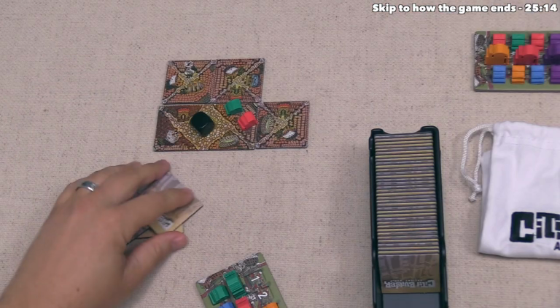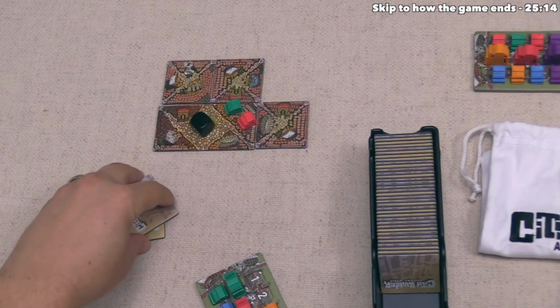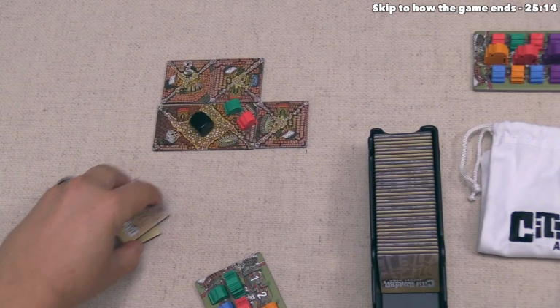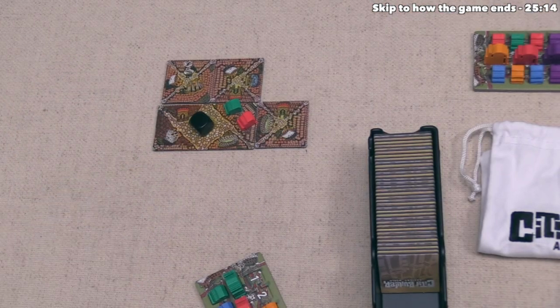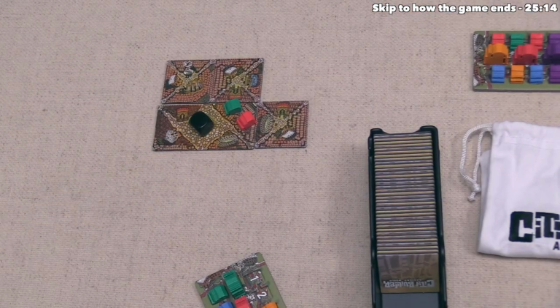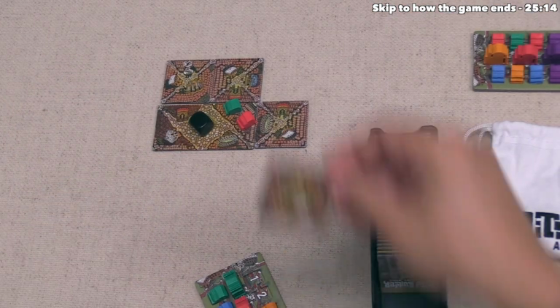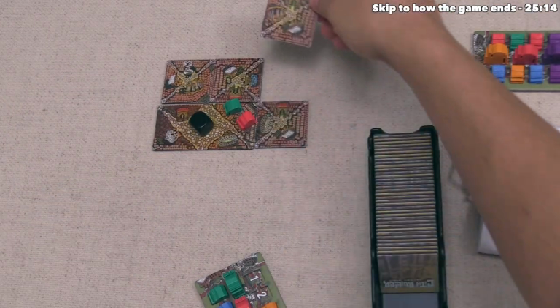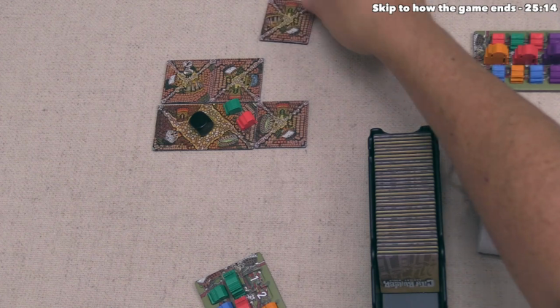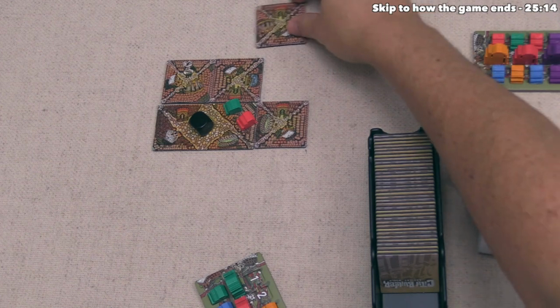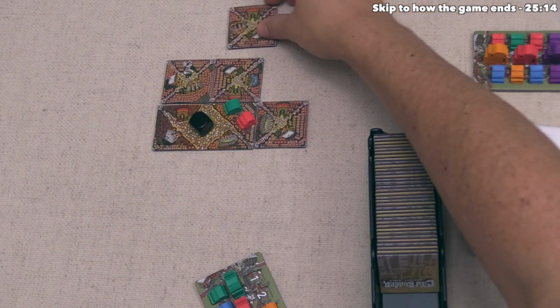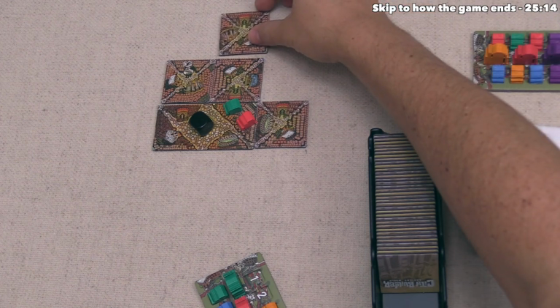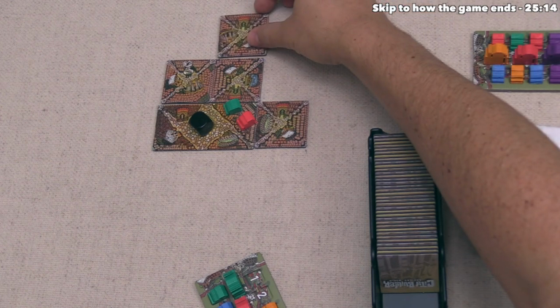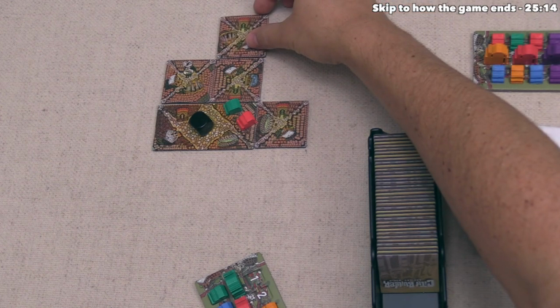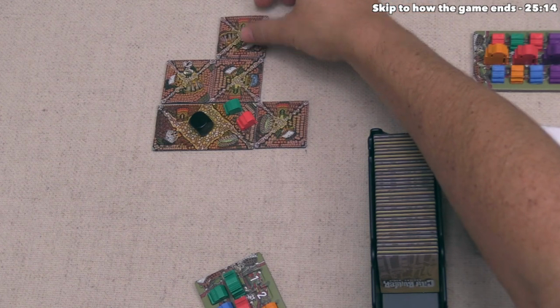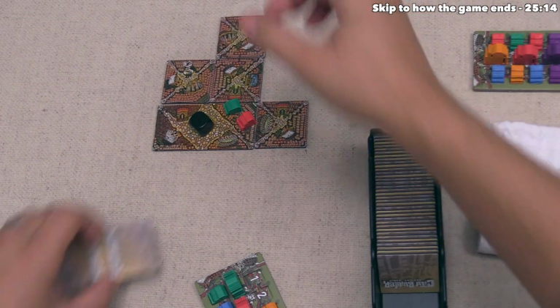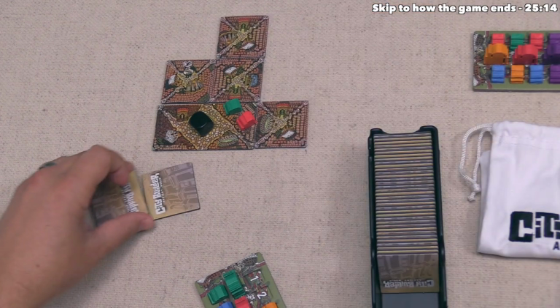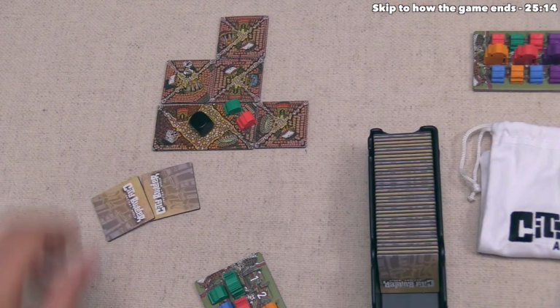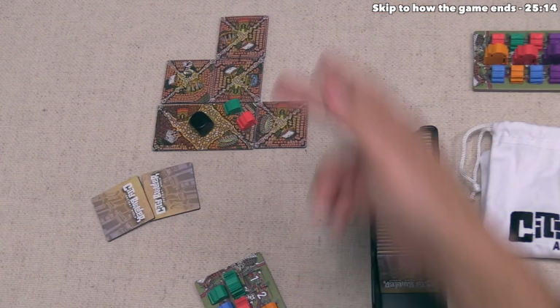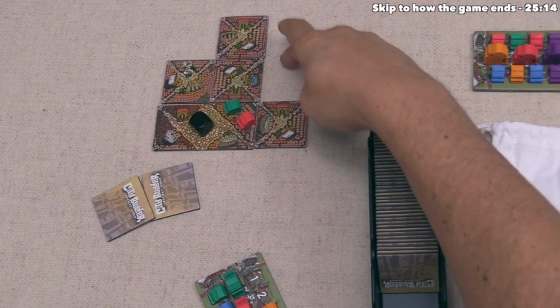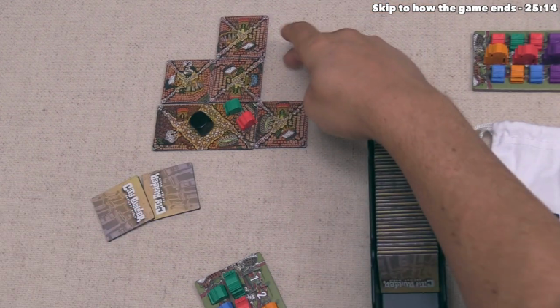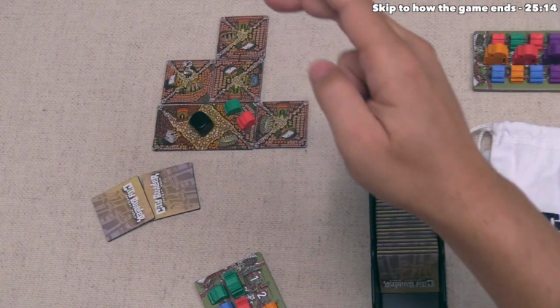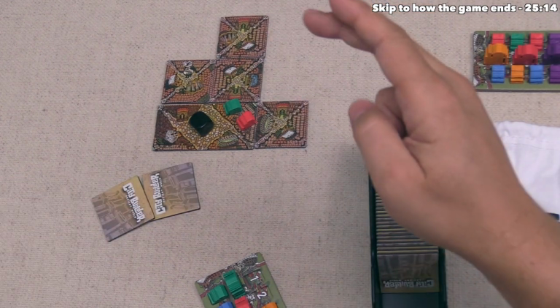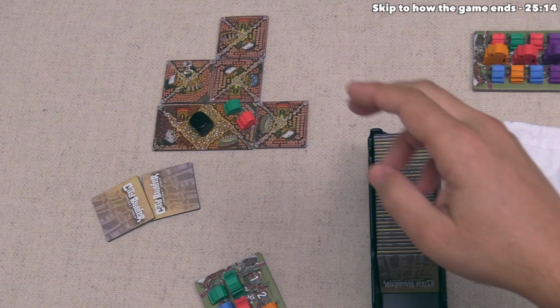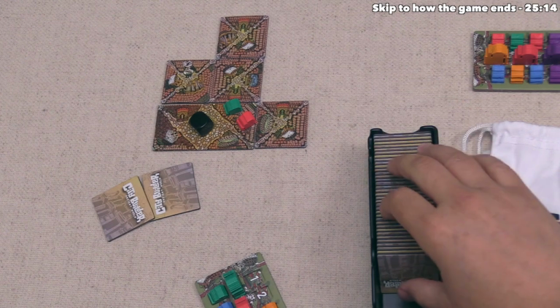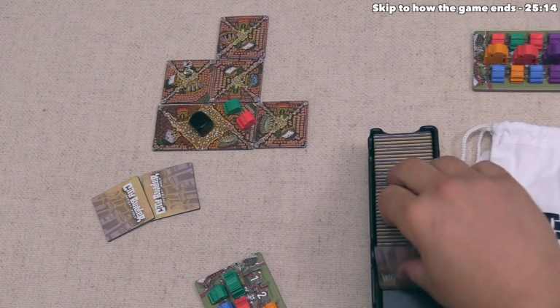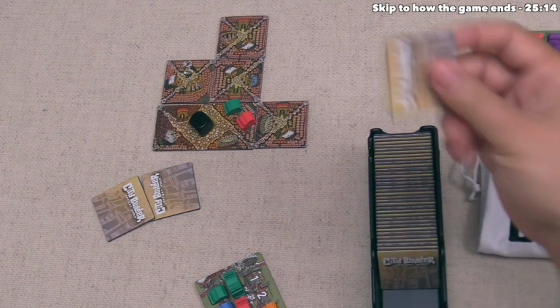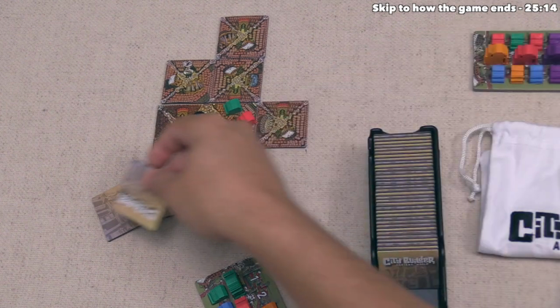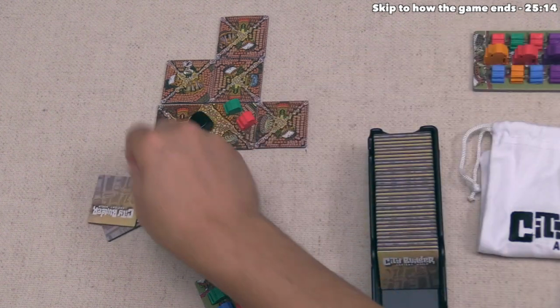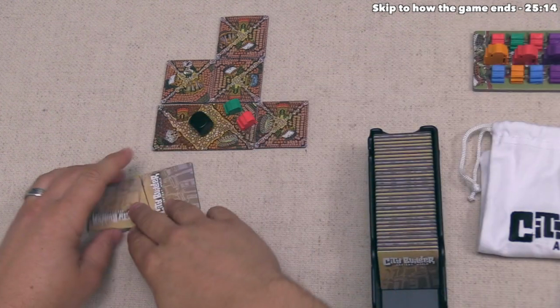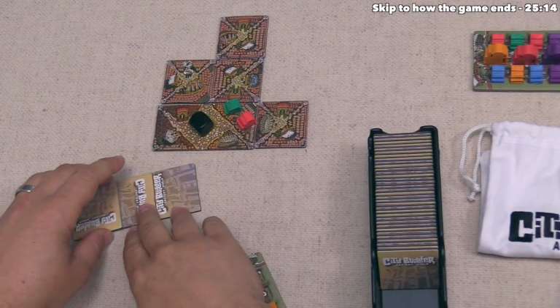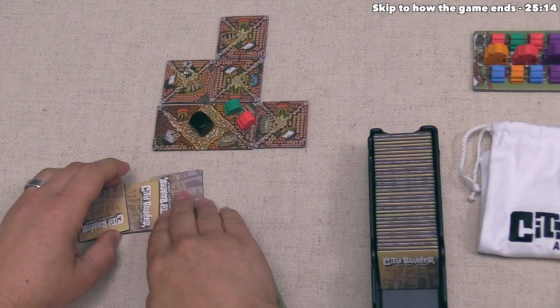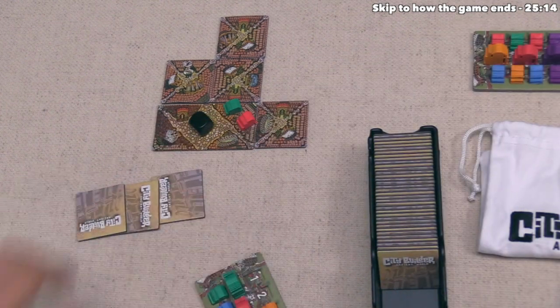The black player places a tile, finishing their expansion. For upkeep they simply draw a tile, and then white extends two of their districts without closing any in, finishing their turn by drawing a tile.